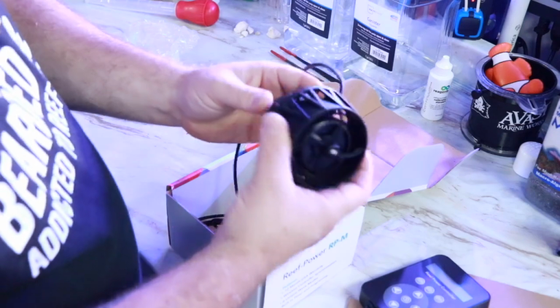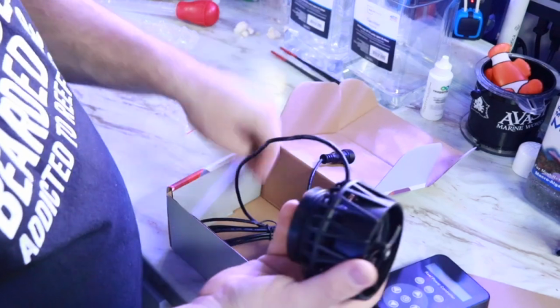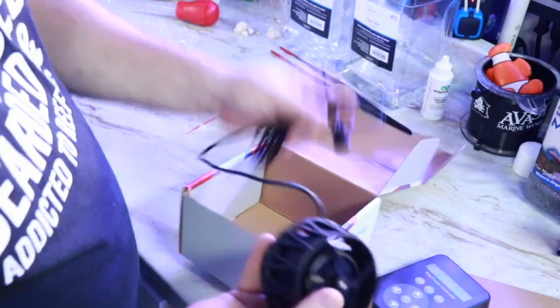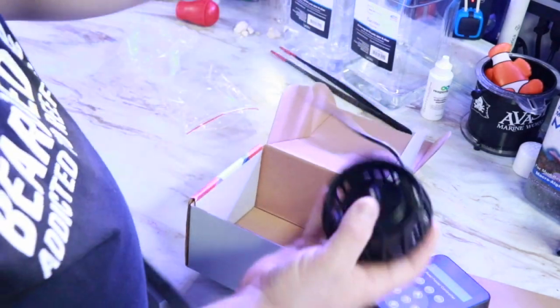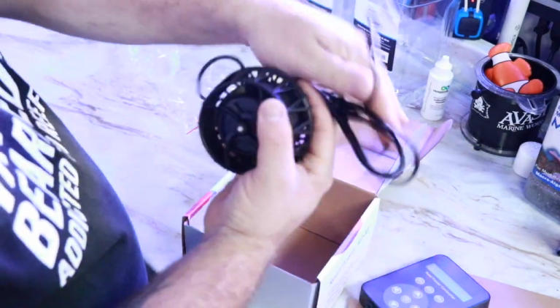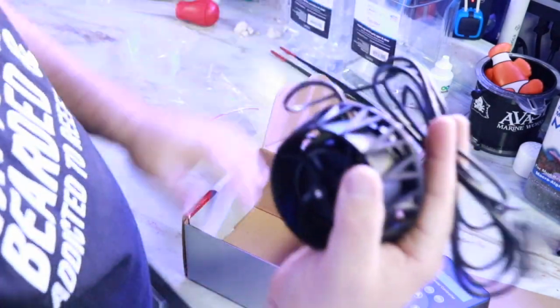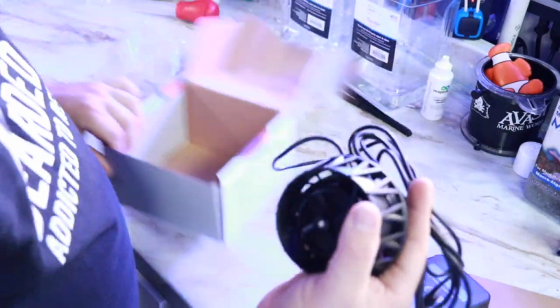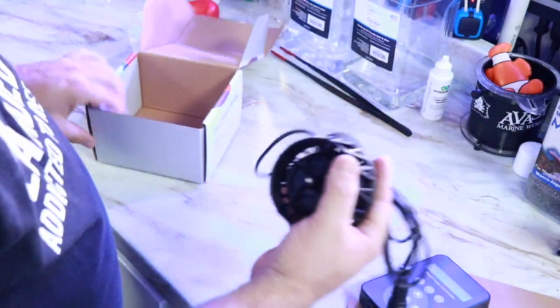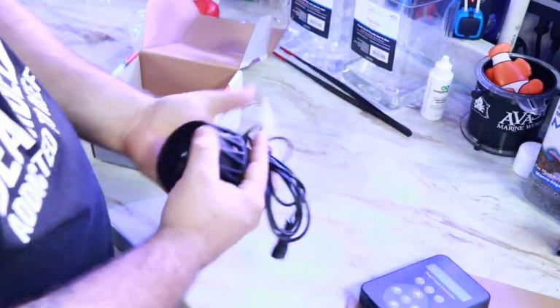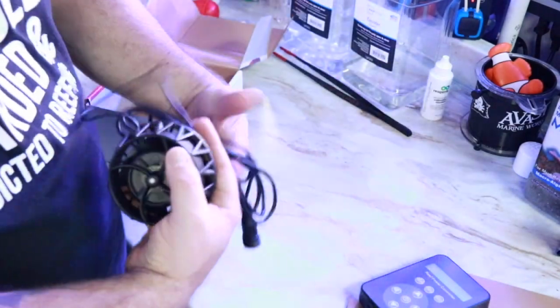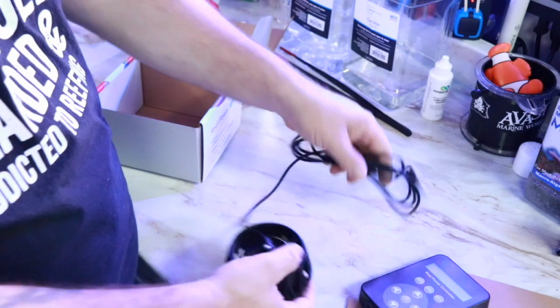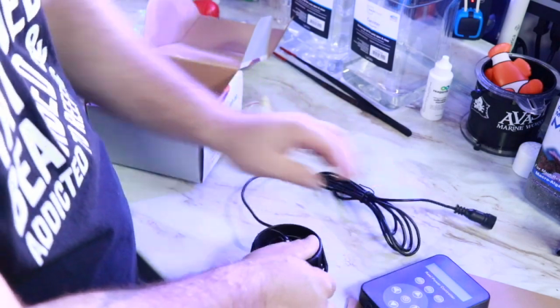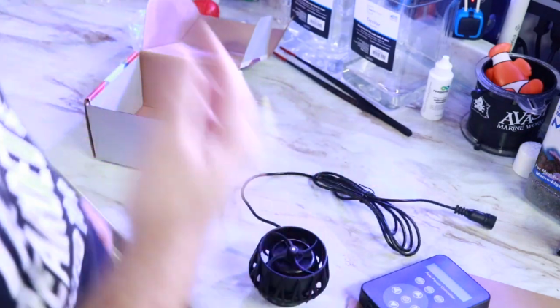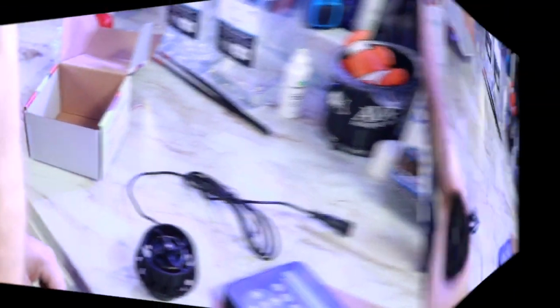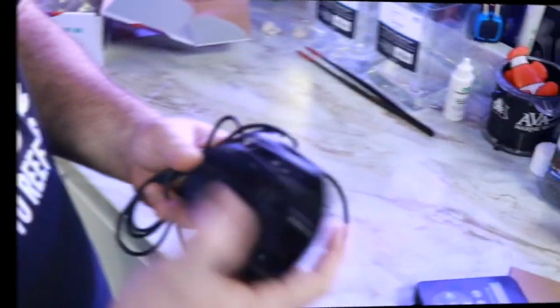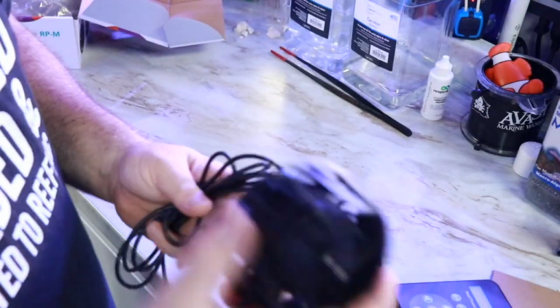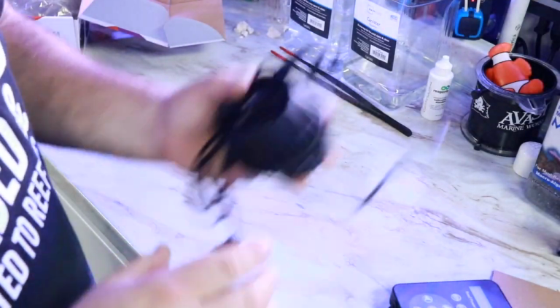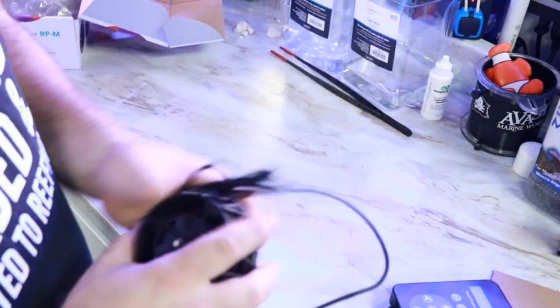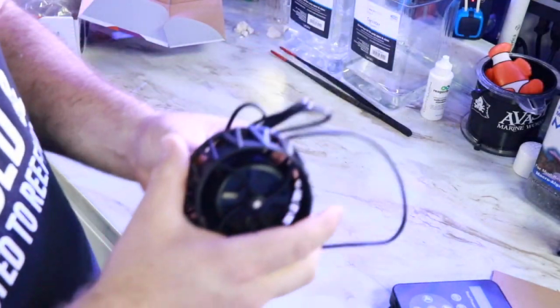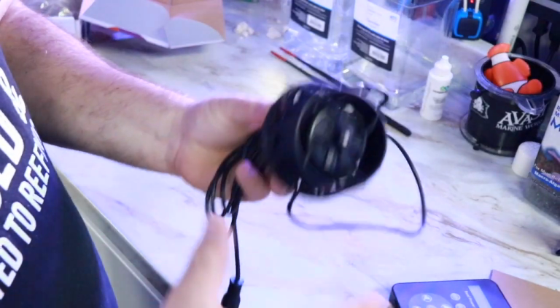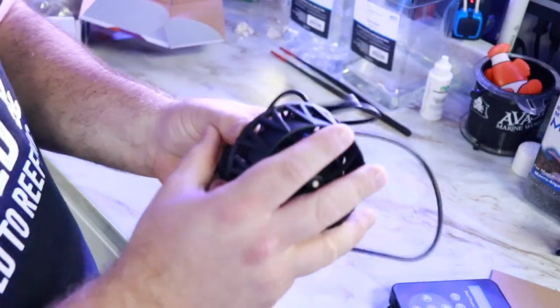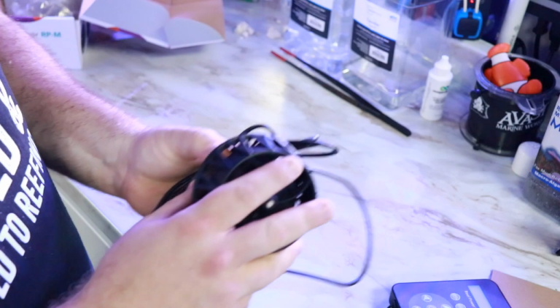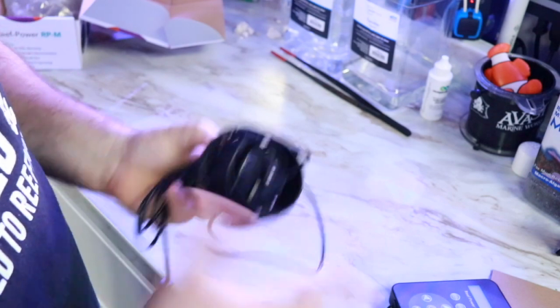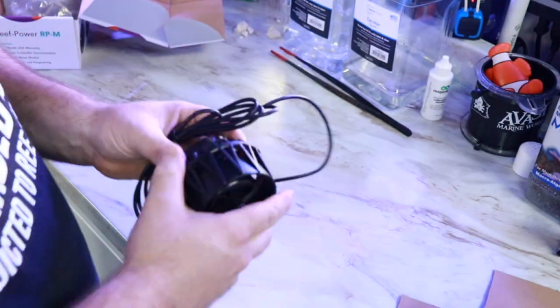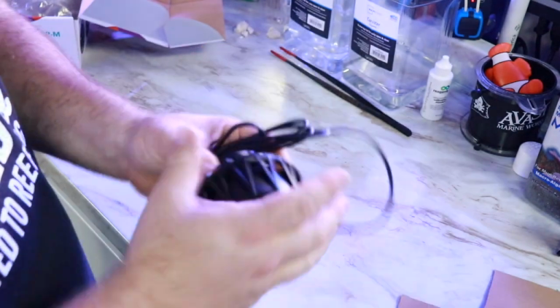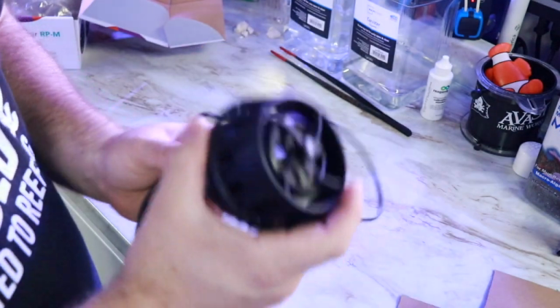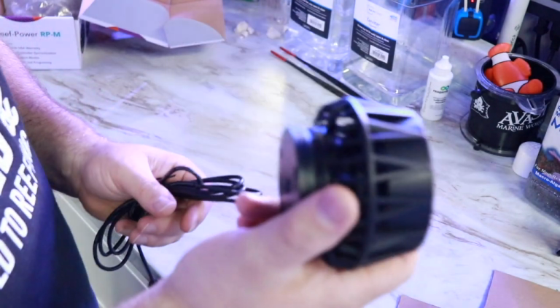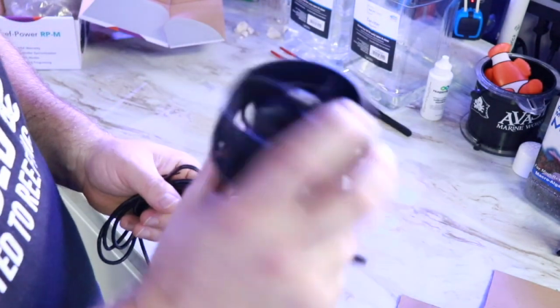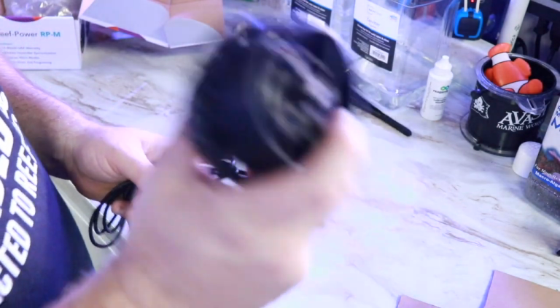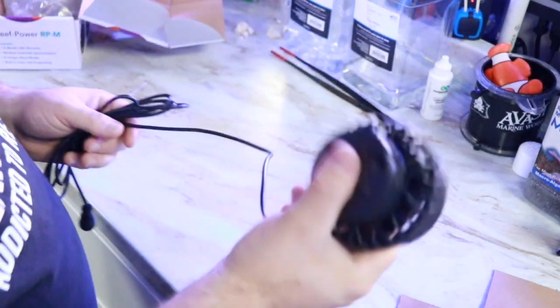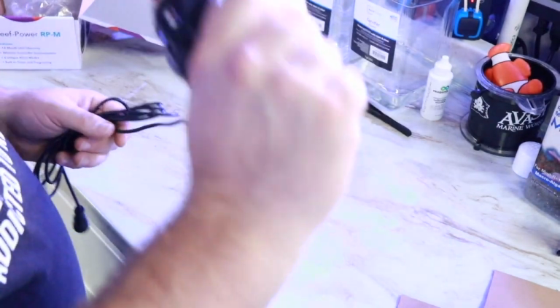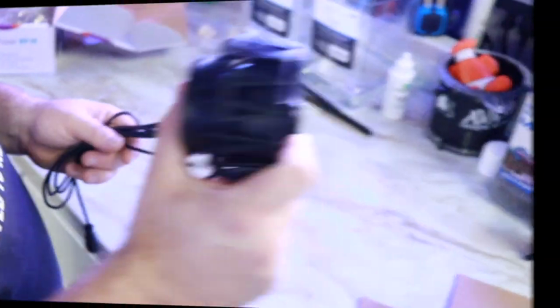So far pretty impressed with this being a value powerhead. What we're going to do right now is head over to the aquarium, put this guy in, set it up, and see how much water the RPM can actually move.